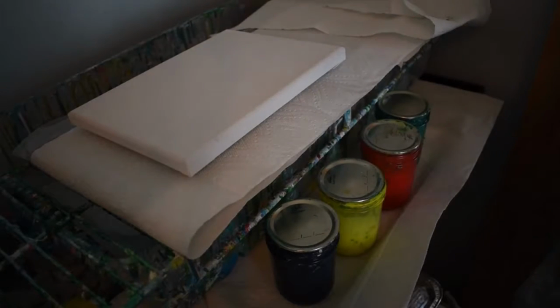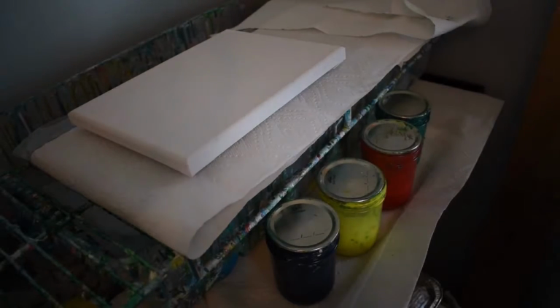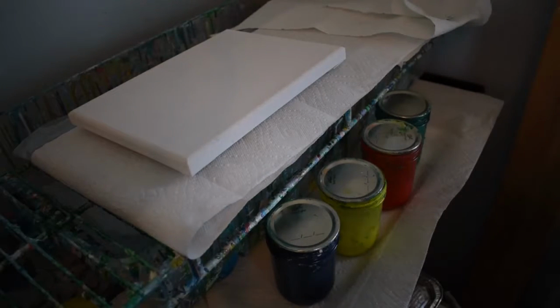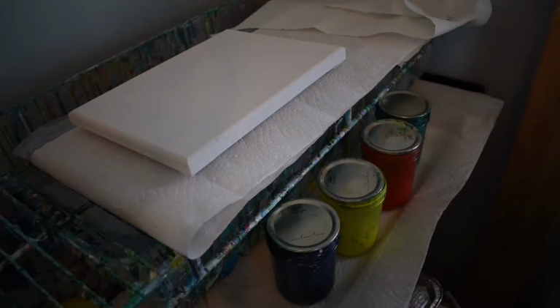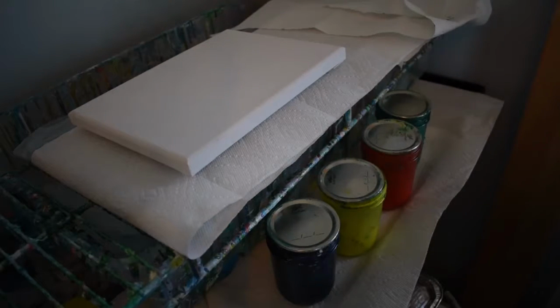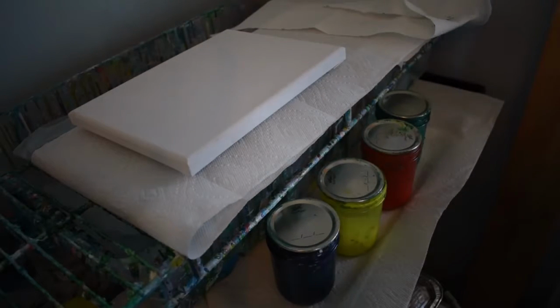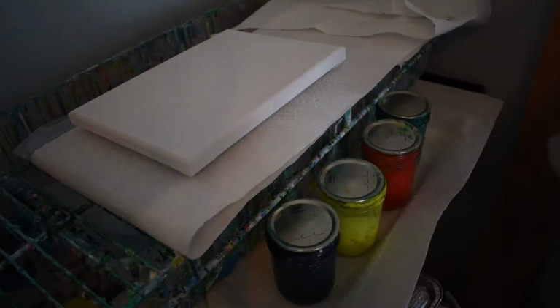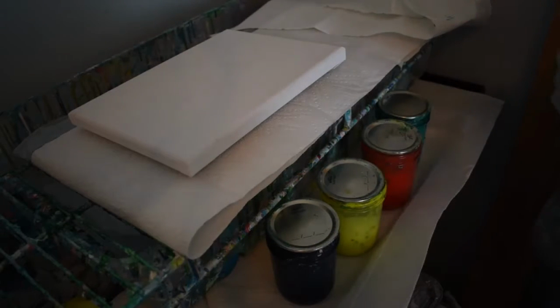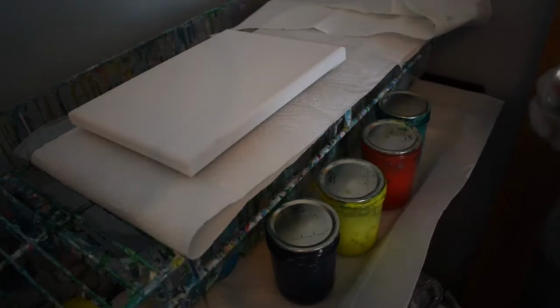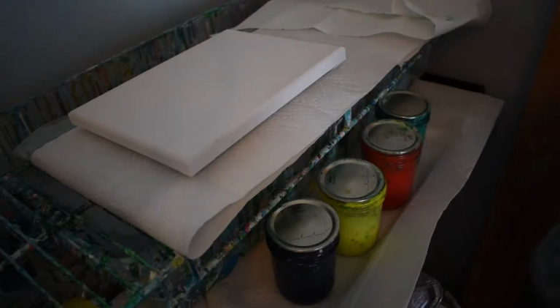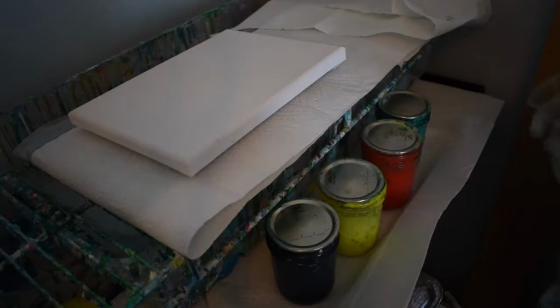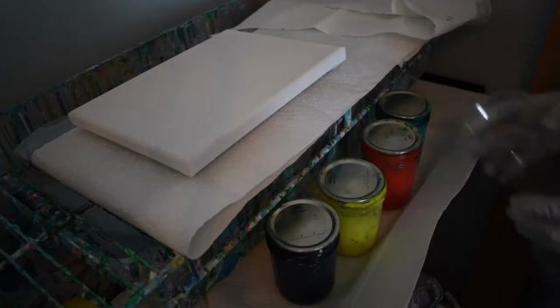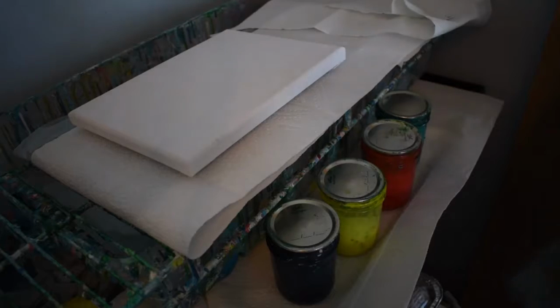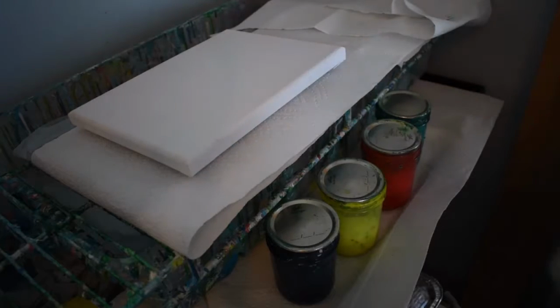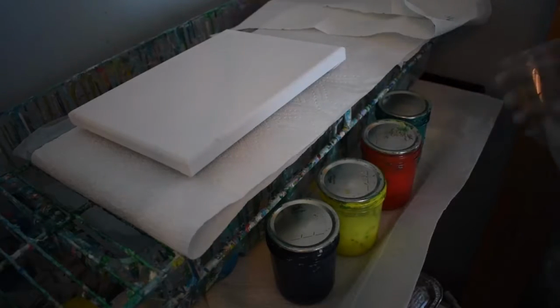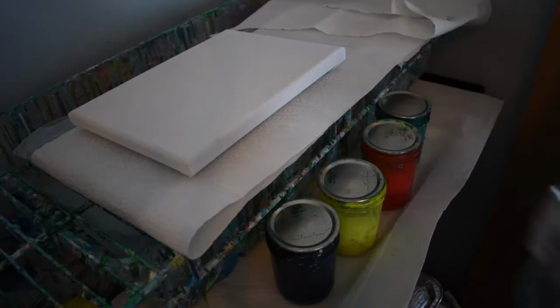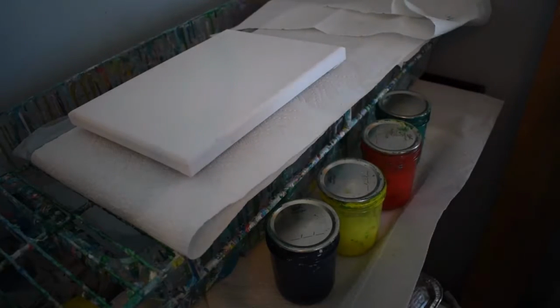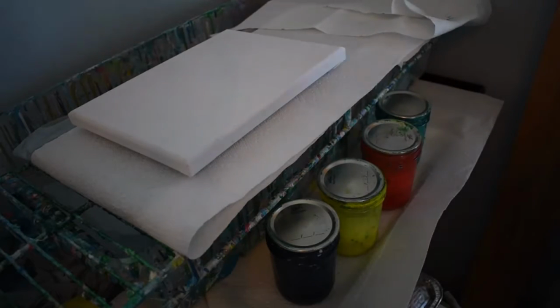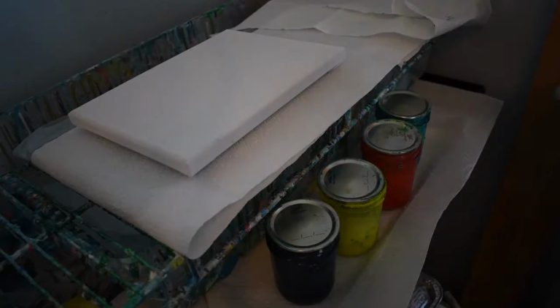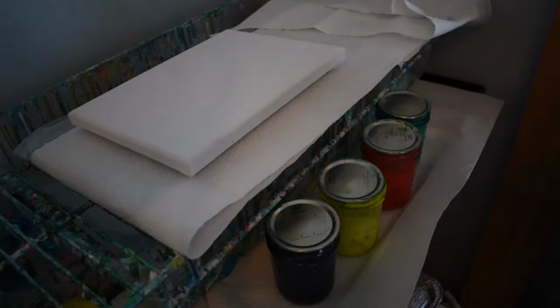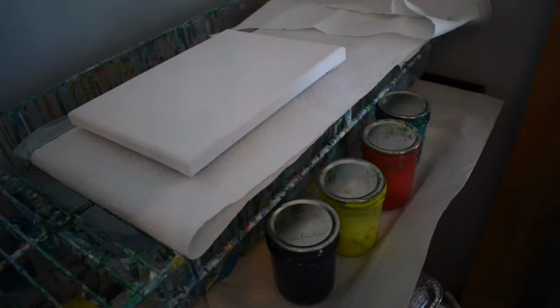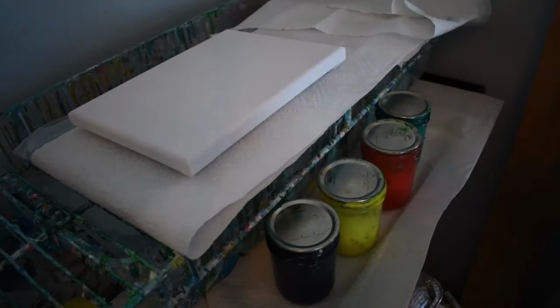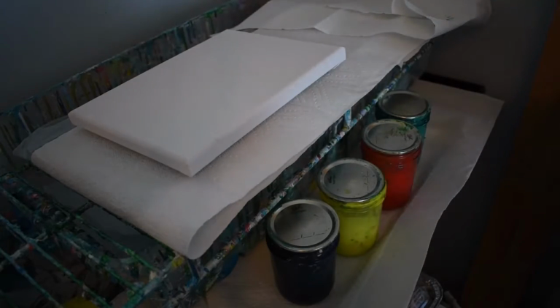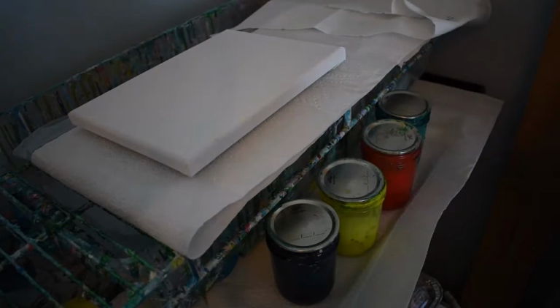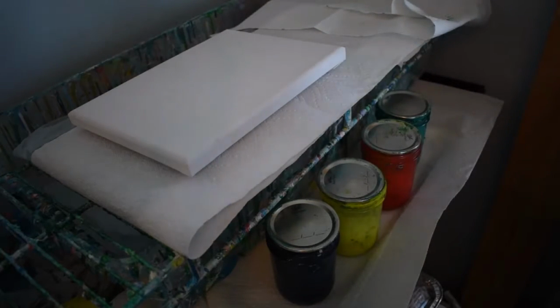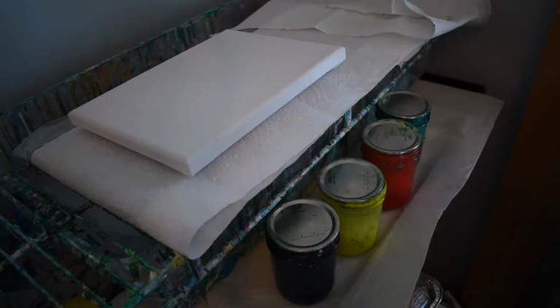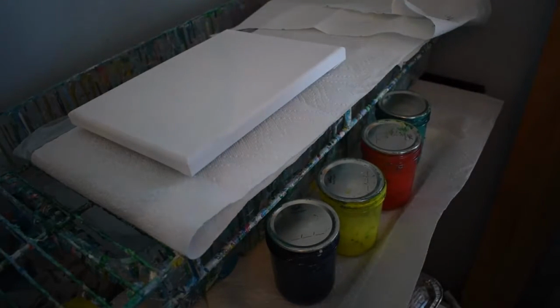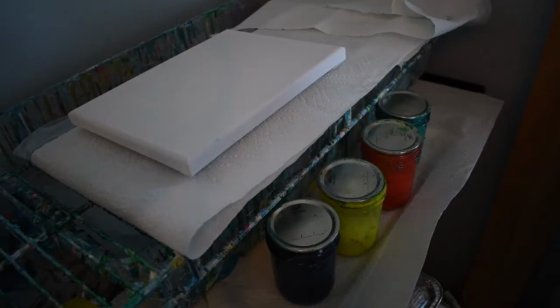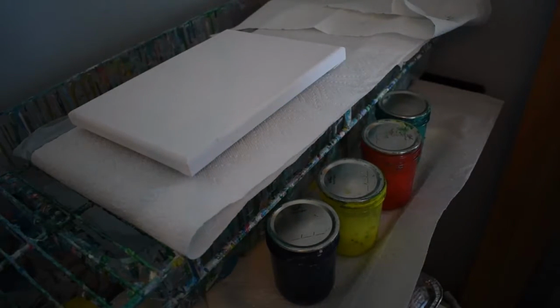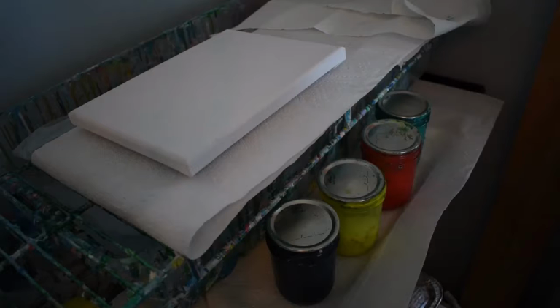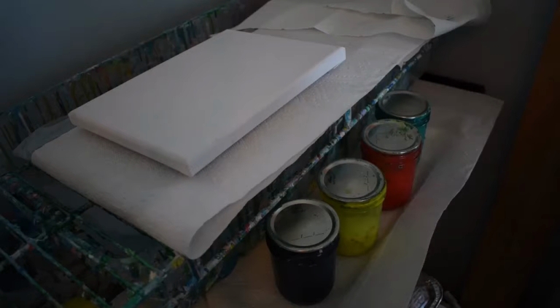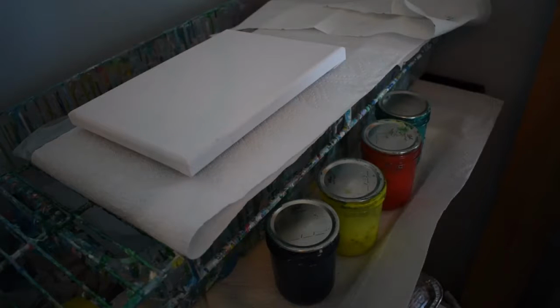Hello. Today I'm going to teach my grandson Nicholas — hello — how to do a pour. And he chose his colors.